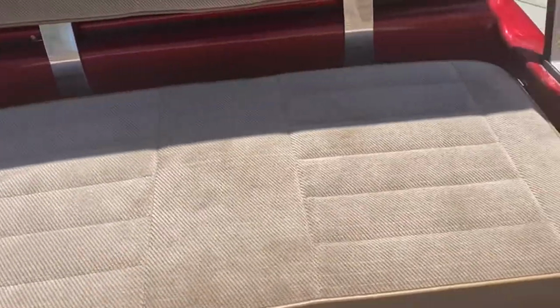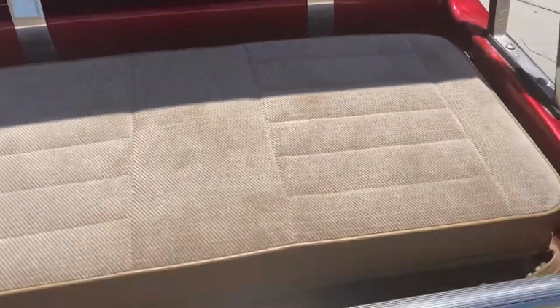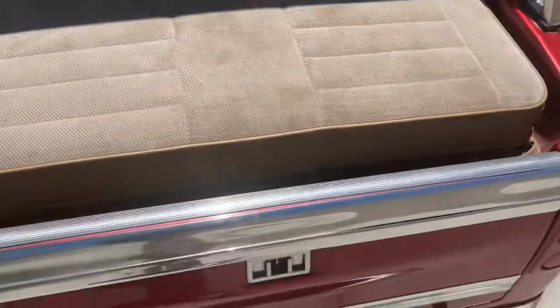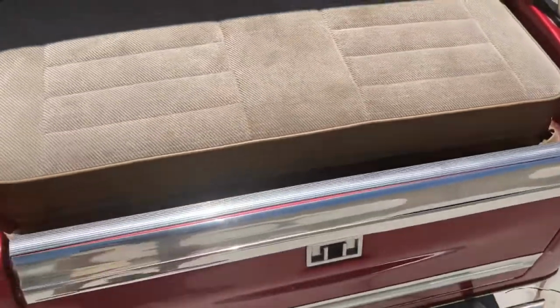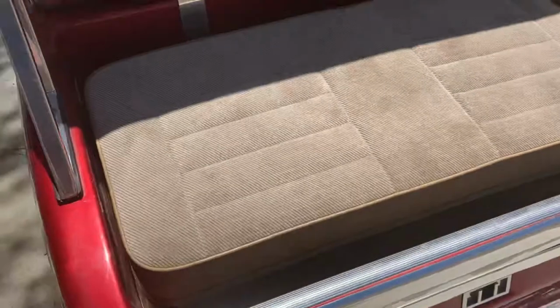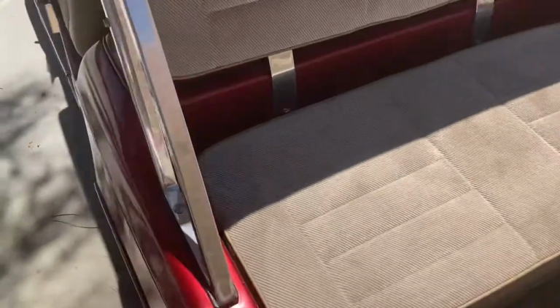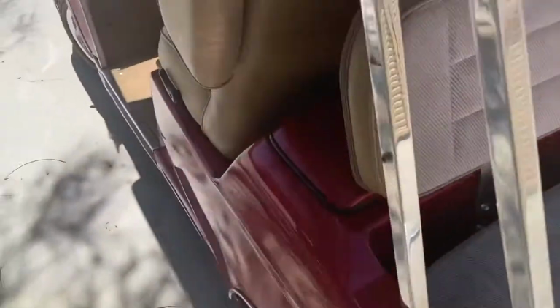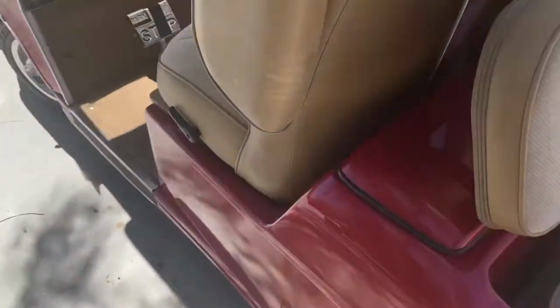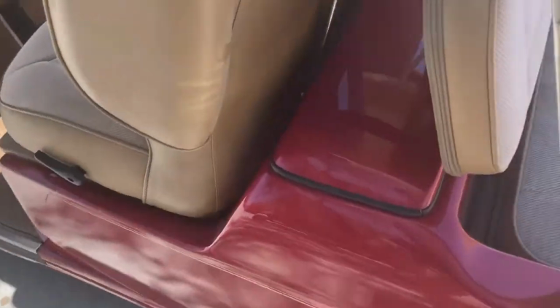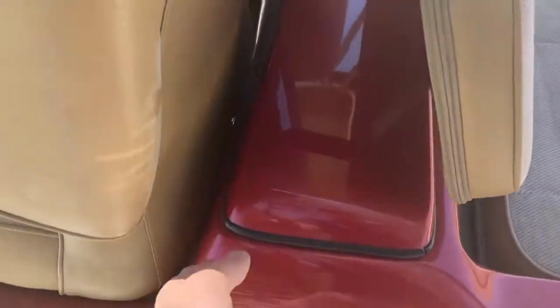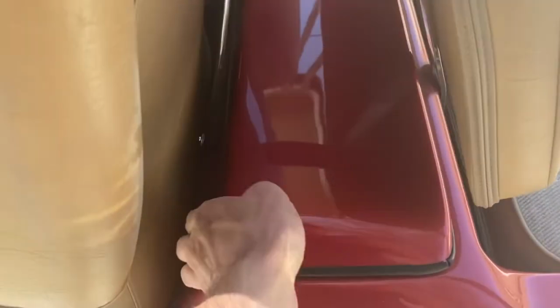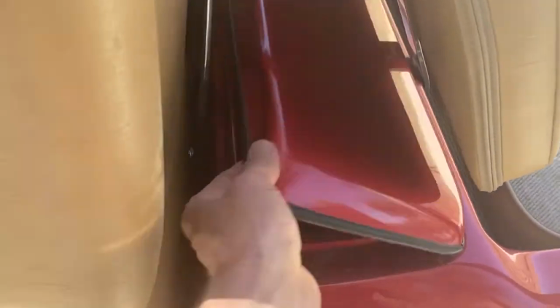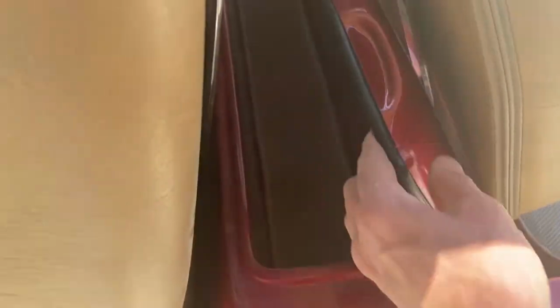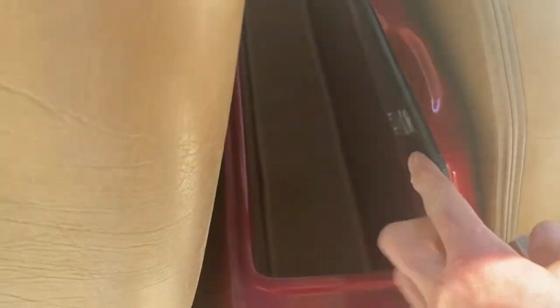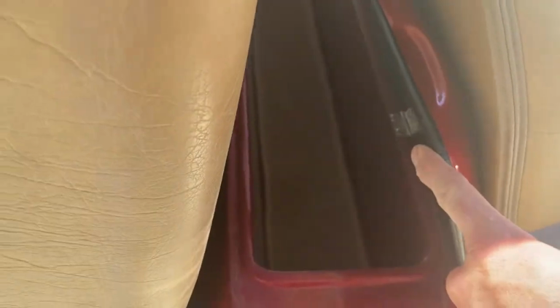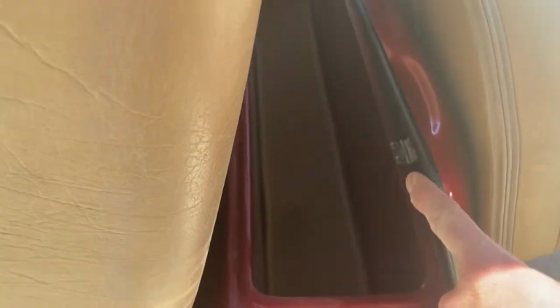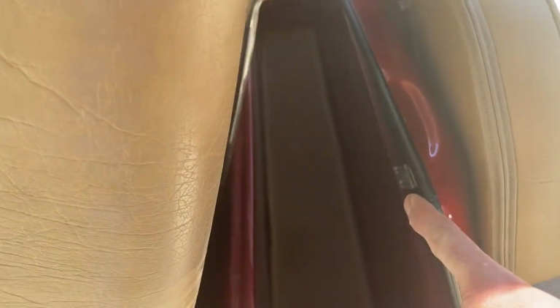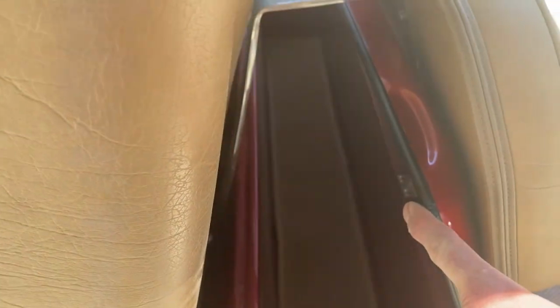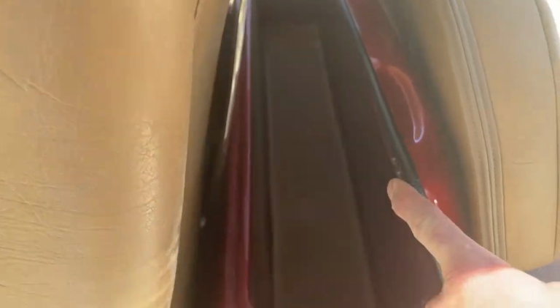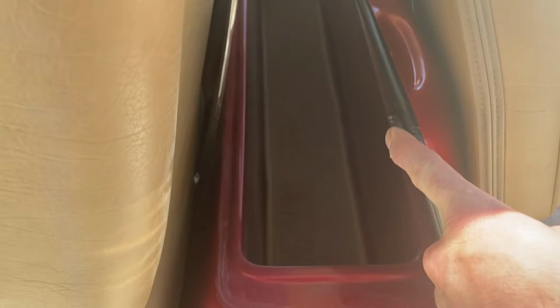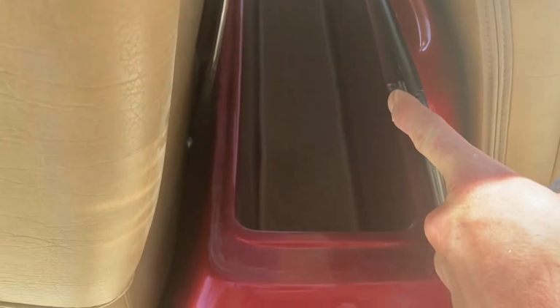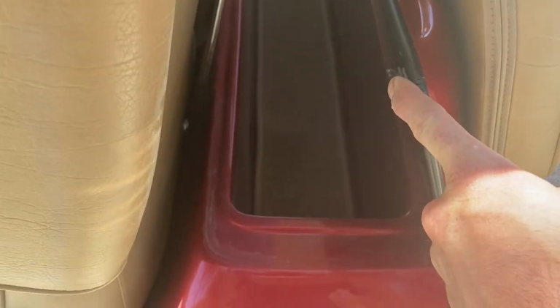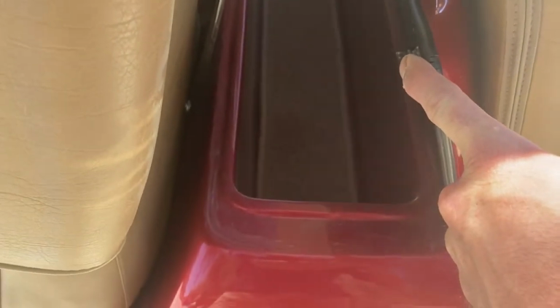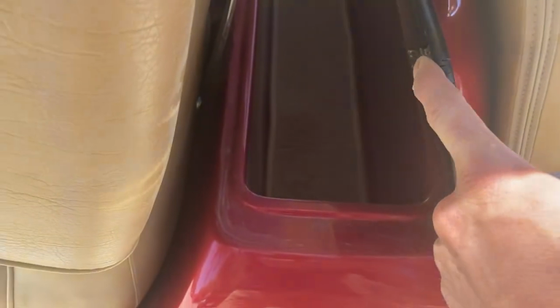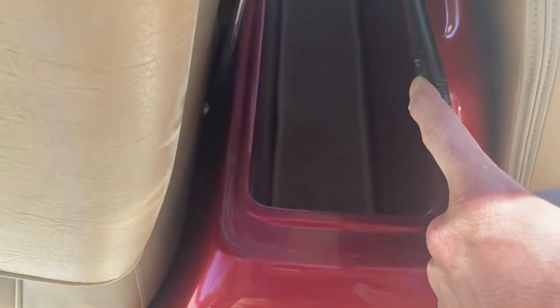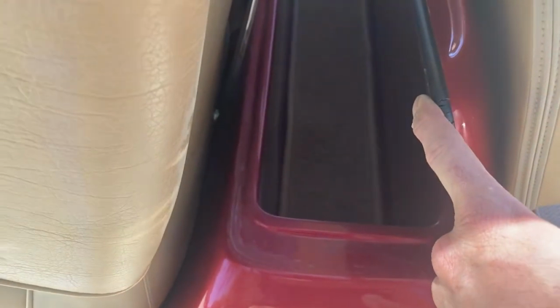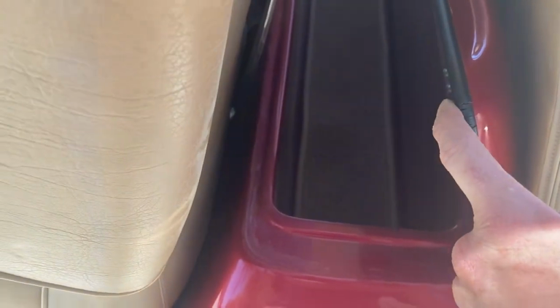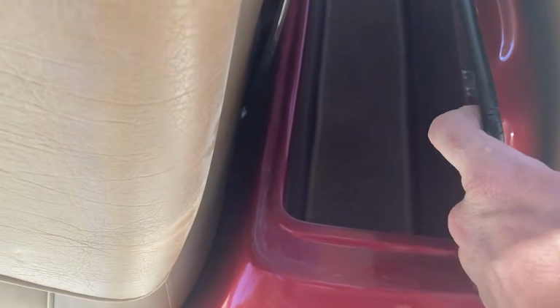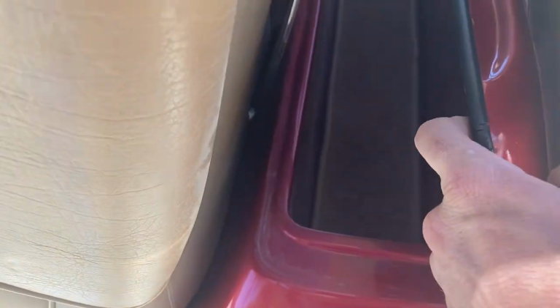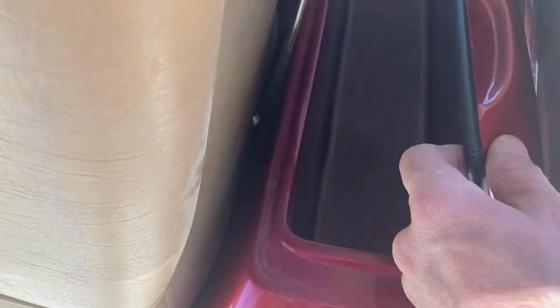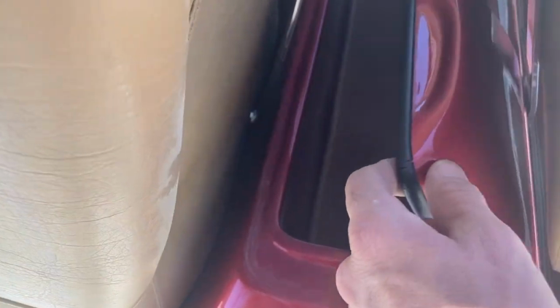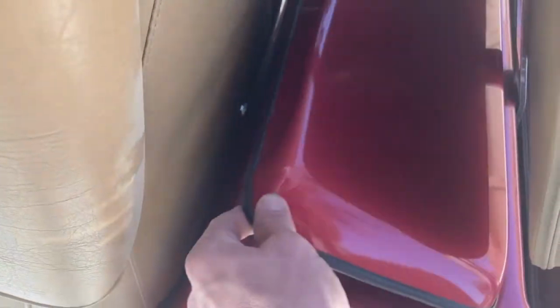And then it secures back up upright. Right here she's got built-in storage — this is an insulated cooler. You can pull that carpet out and put ice; it'll drain right out the bottom.